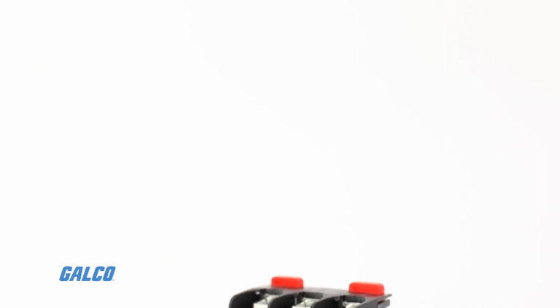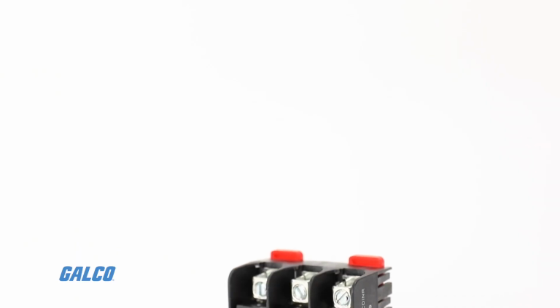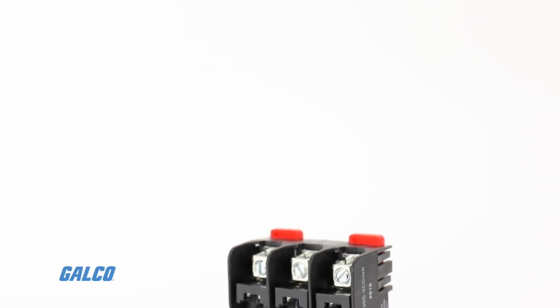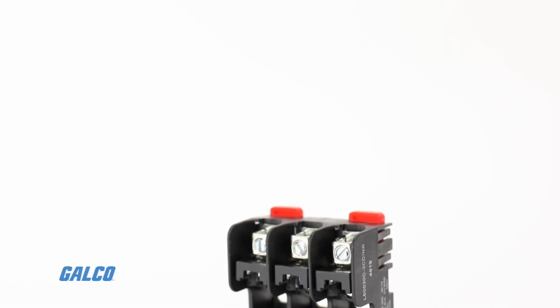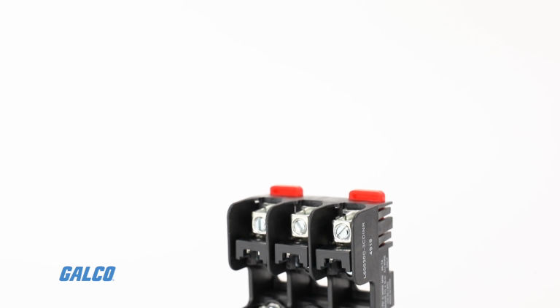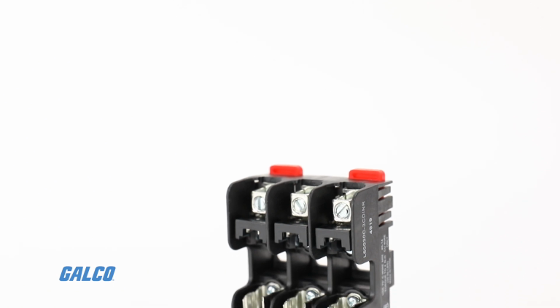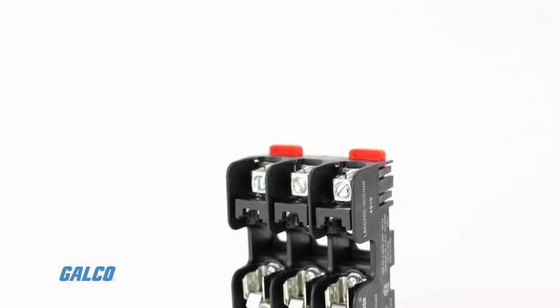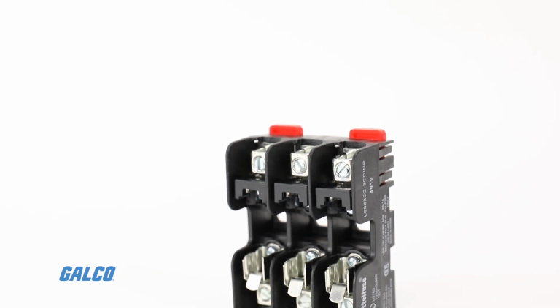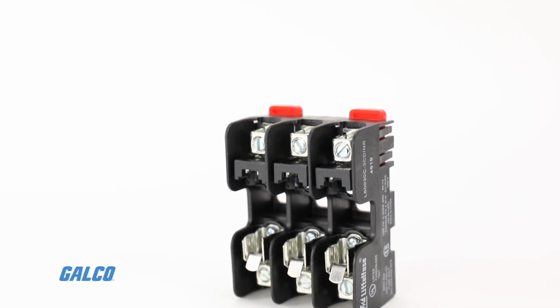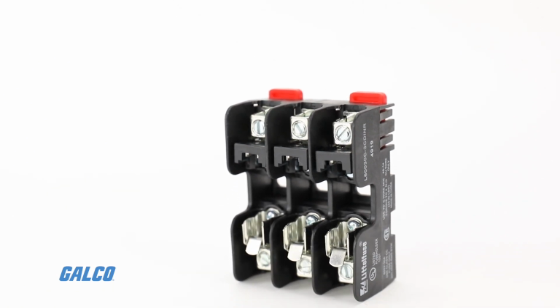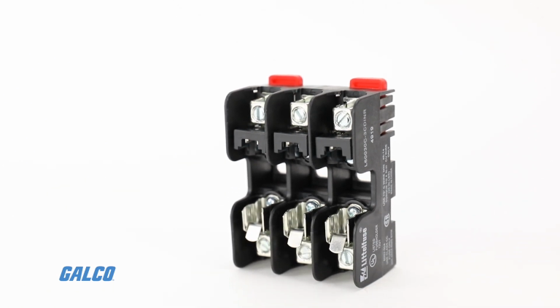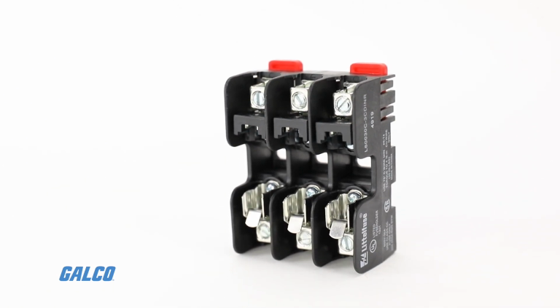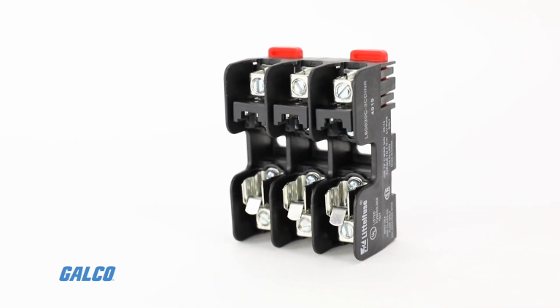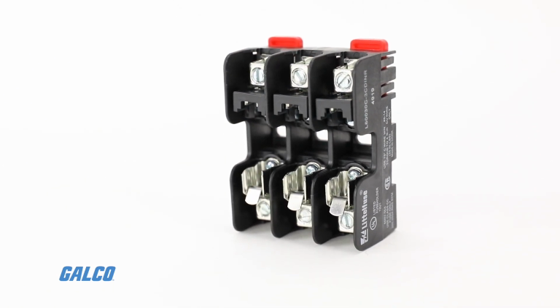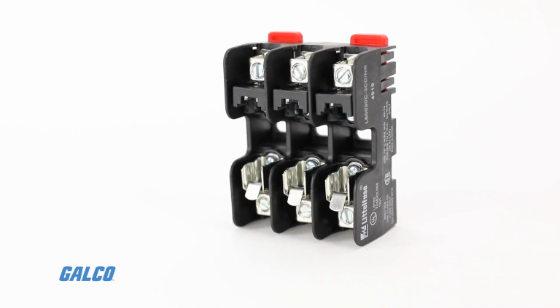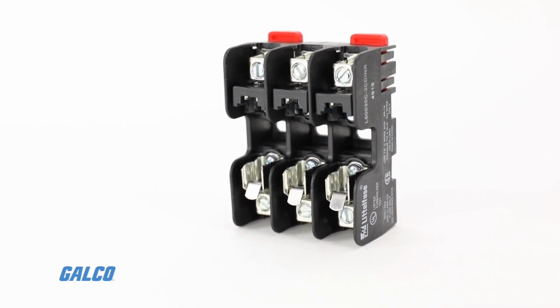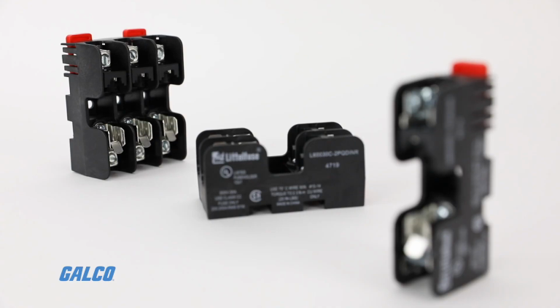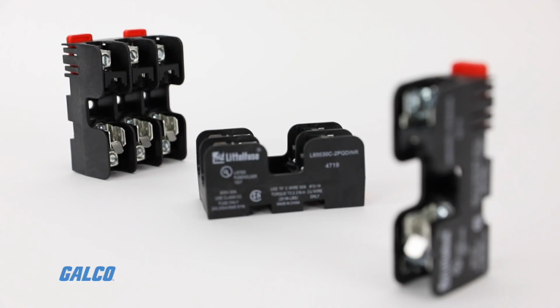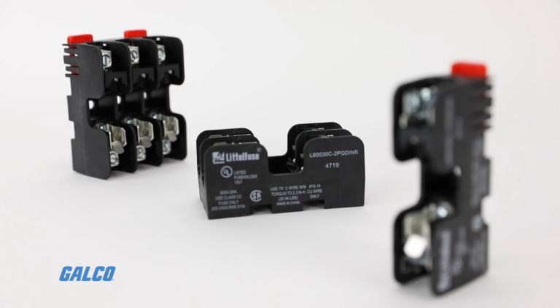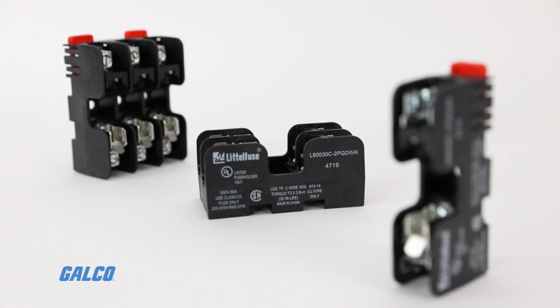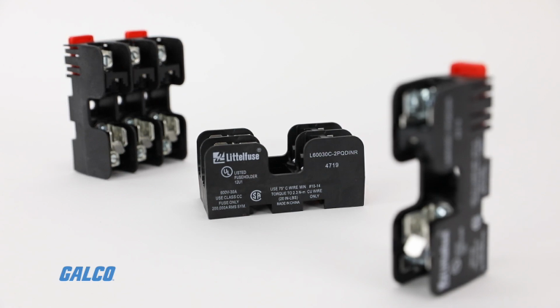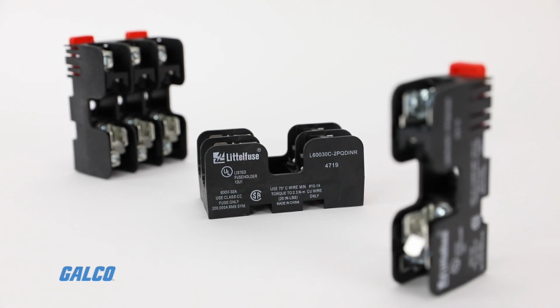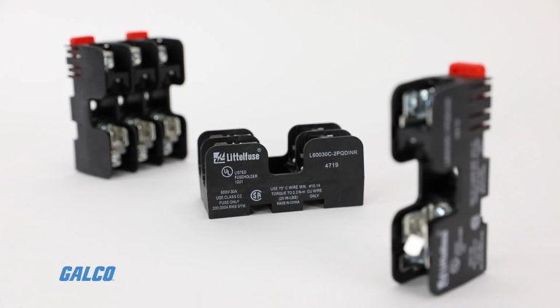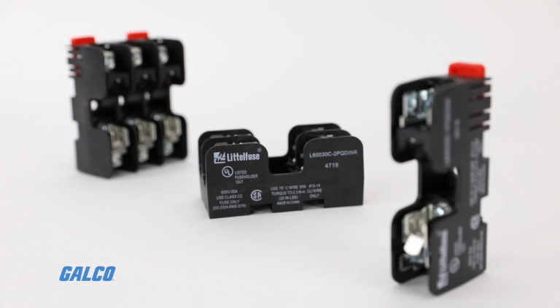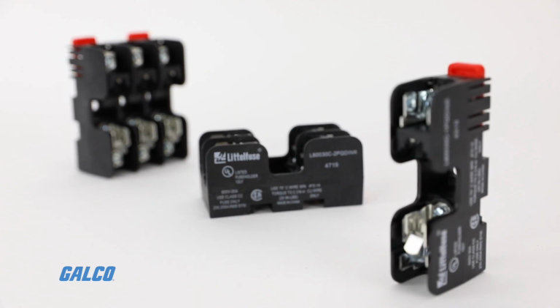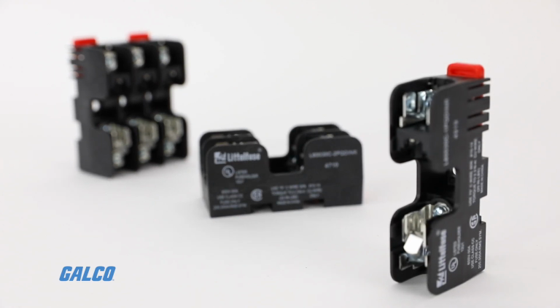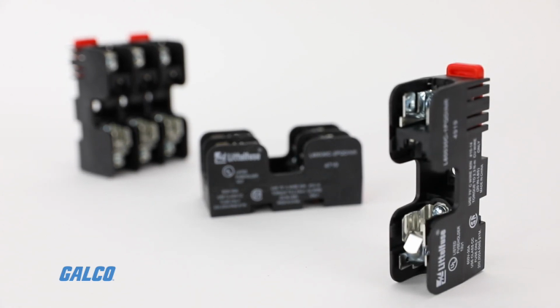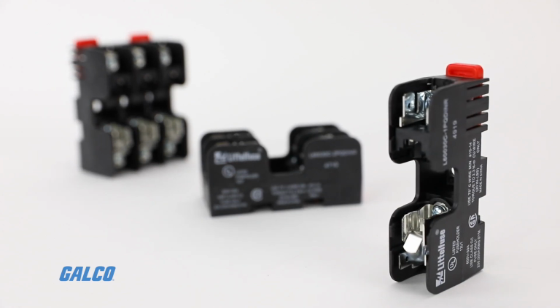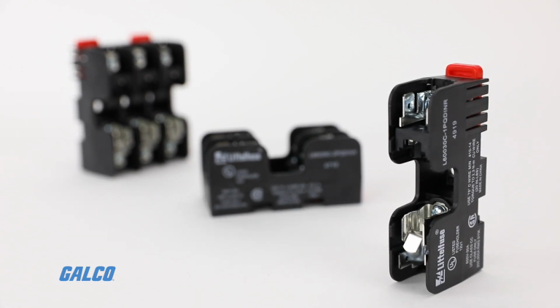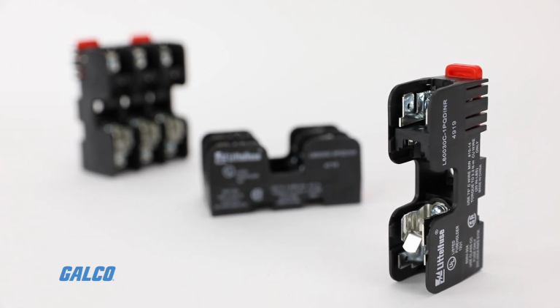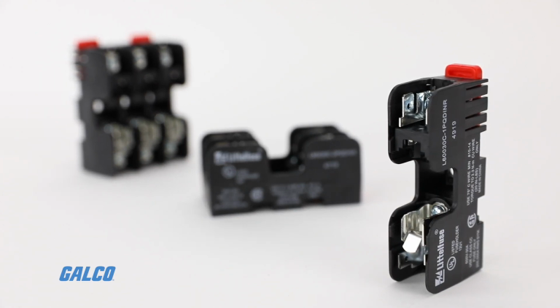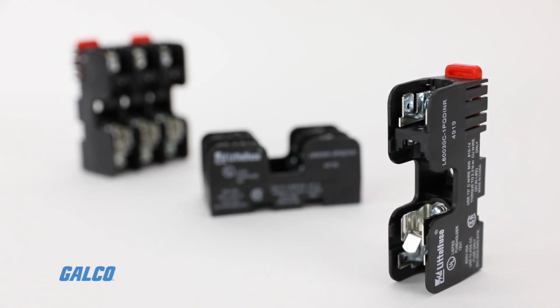The series class CC blocks and midget blocks are identical, except that the class CC blocks incorporate a rejection feature to assure proper fusing.